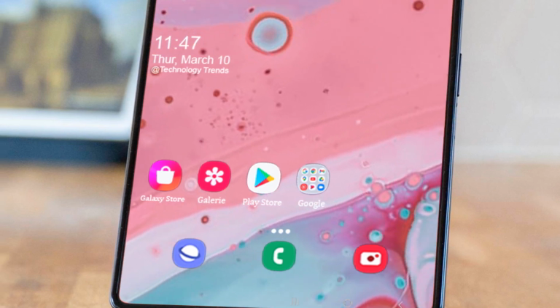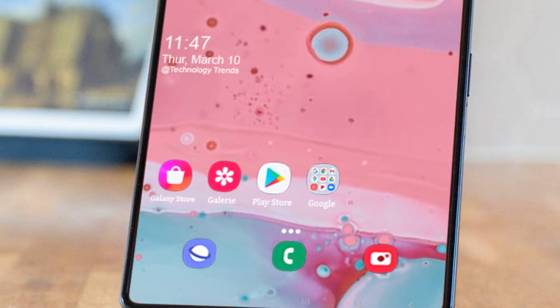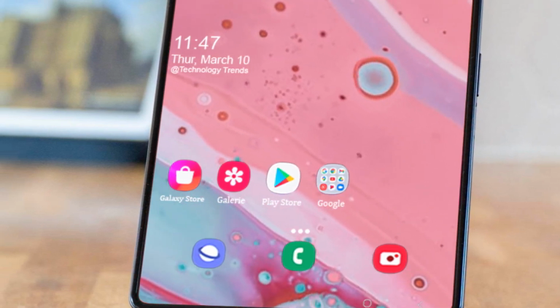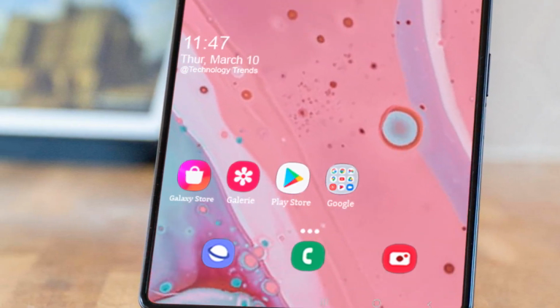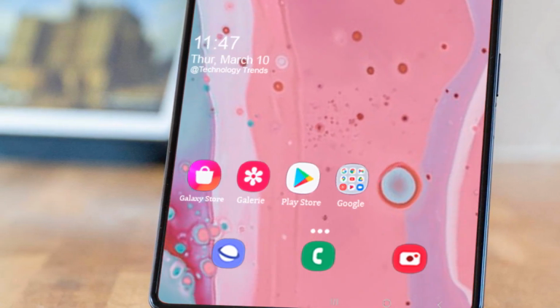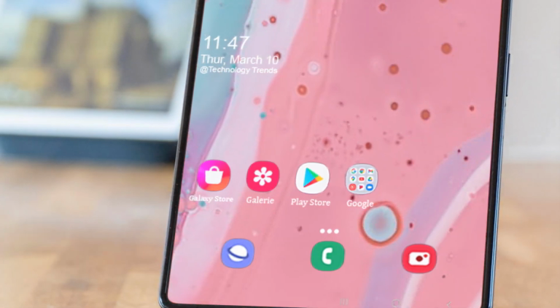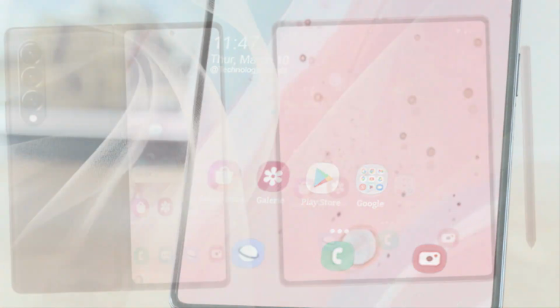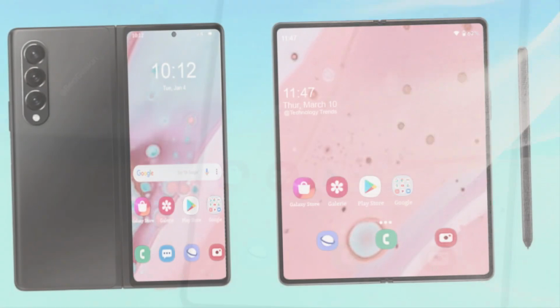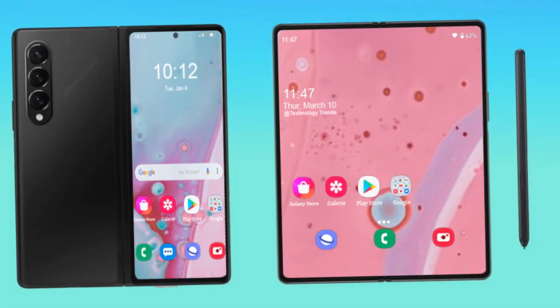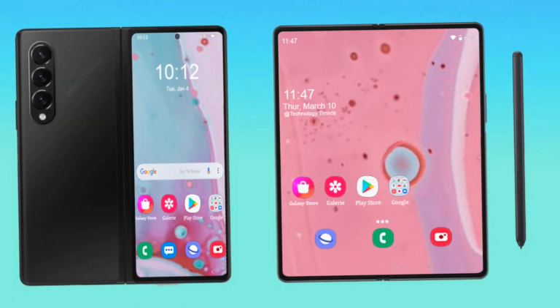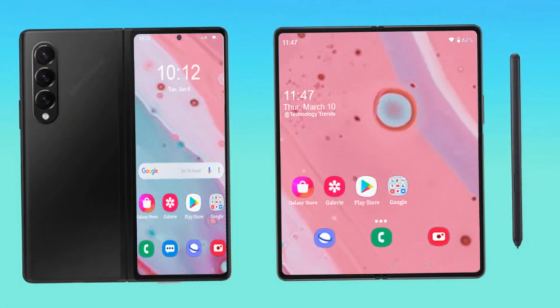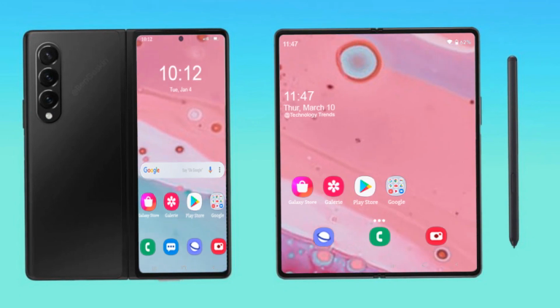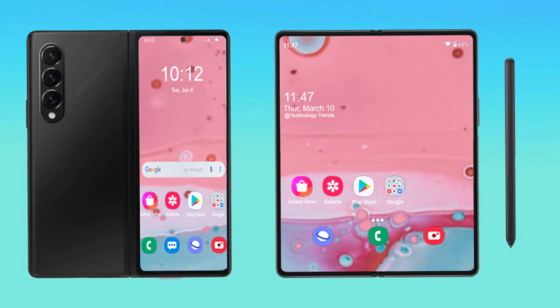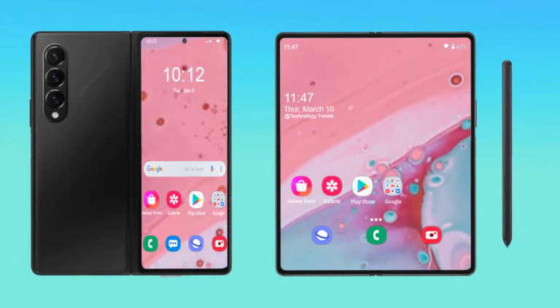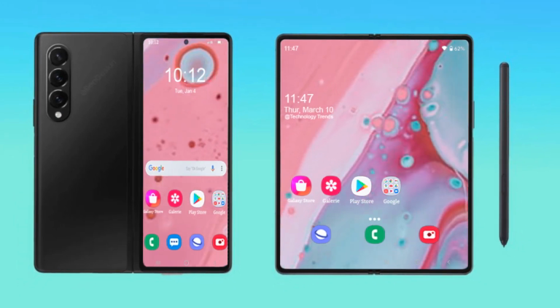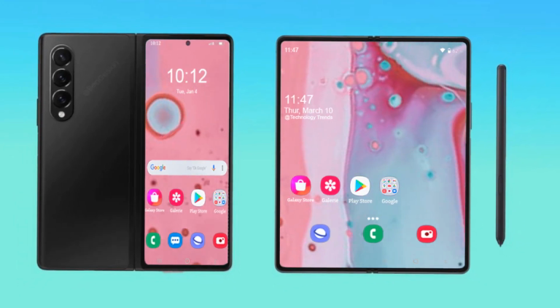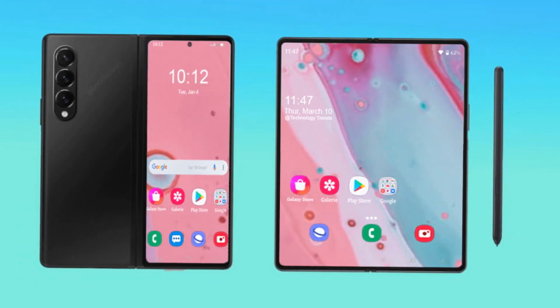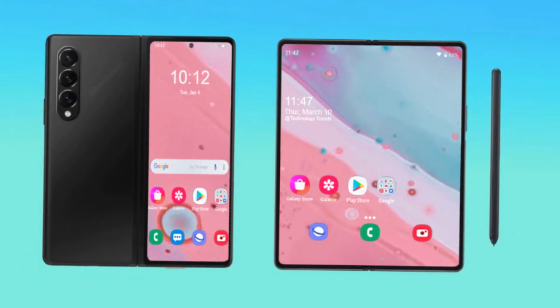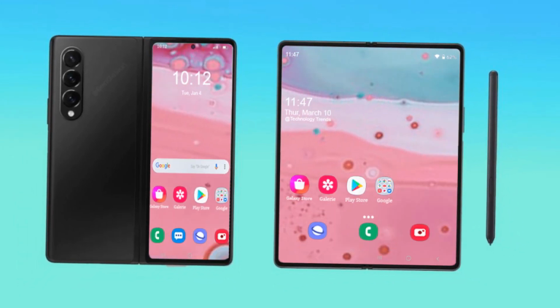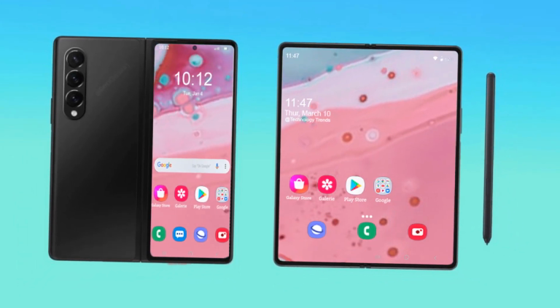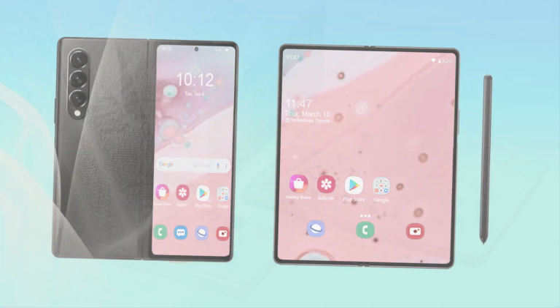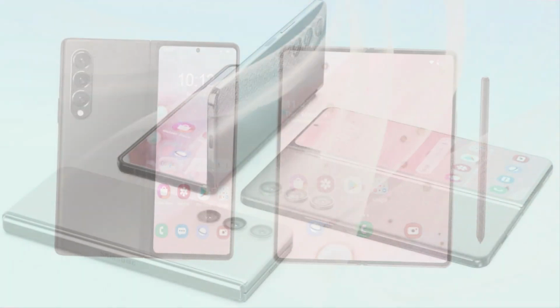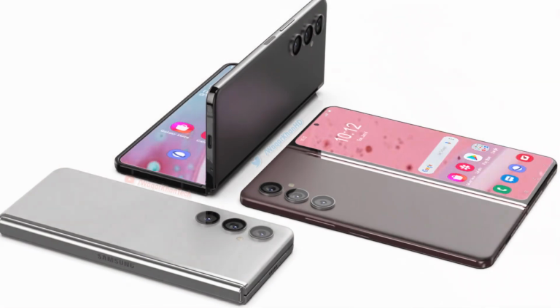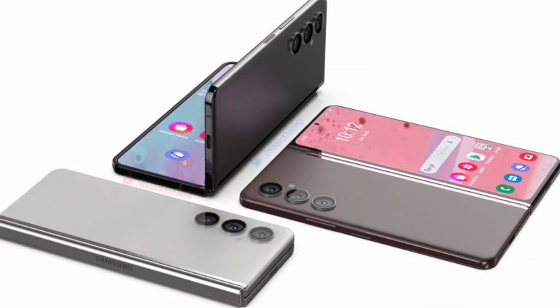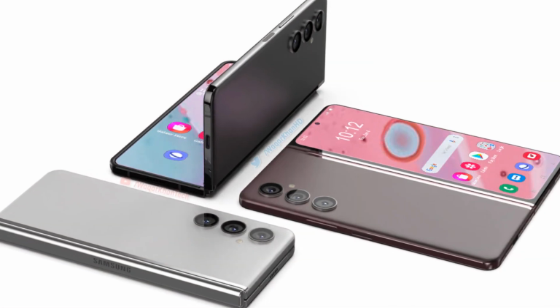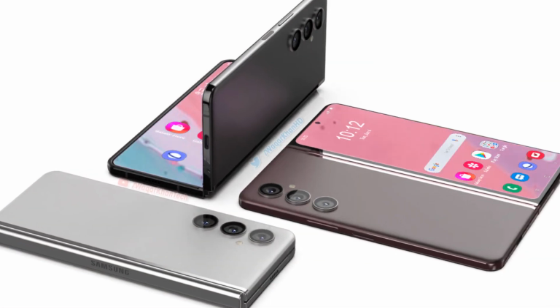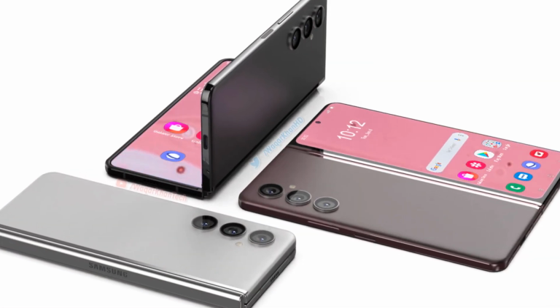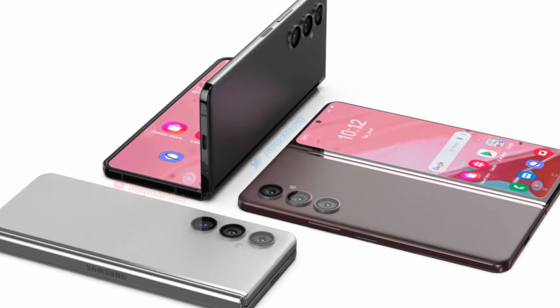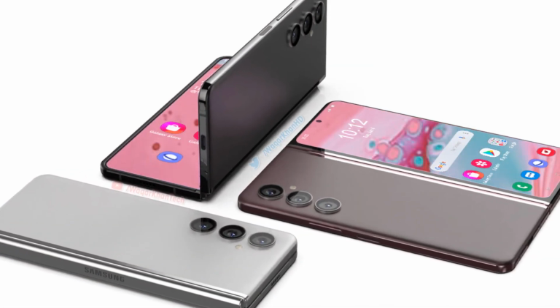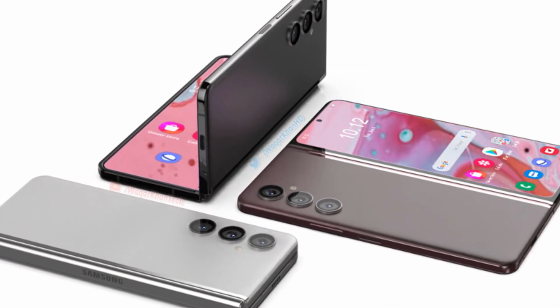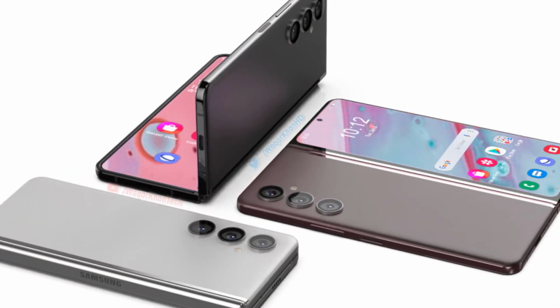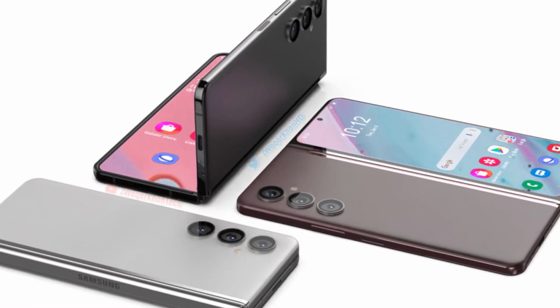The device still appears to feature a narrow cover display similar to the Galaxy Z Fold 2 and Galaxy Z Fold 3. Samsung may also continue to use a side-mounted capacitive fingerprint reader instead of going with an in-display sensor.